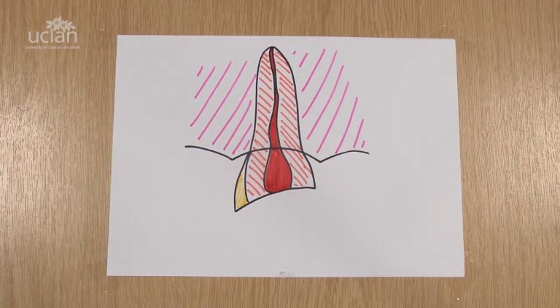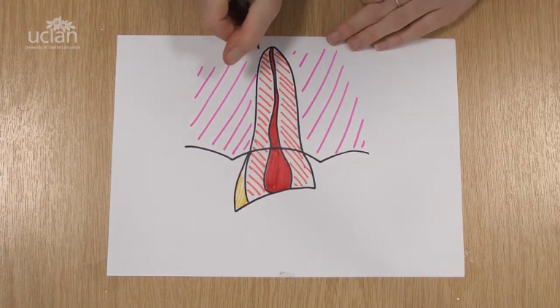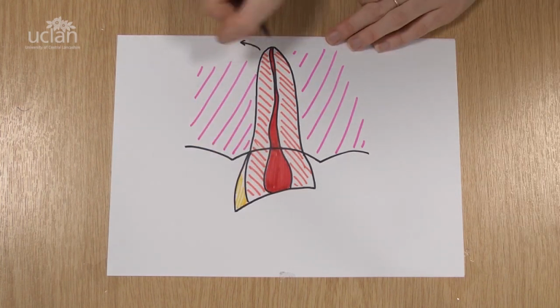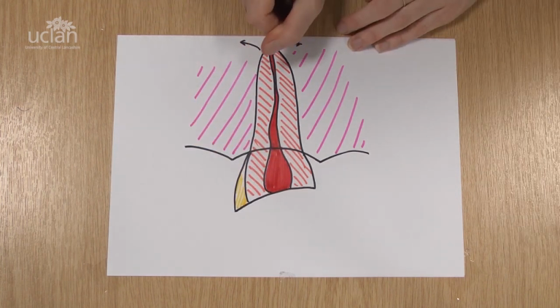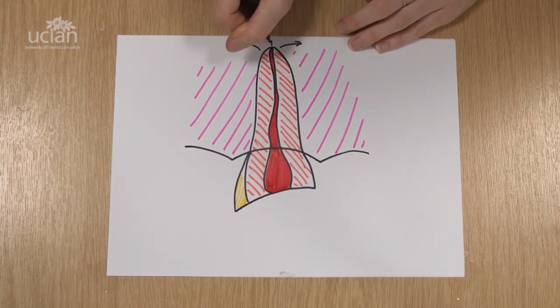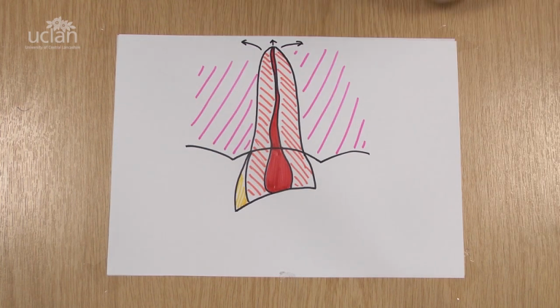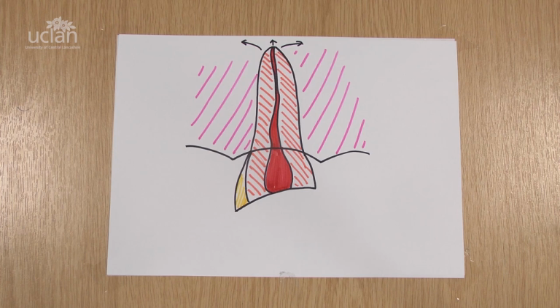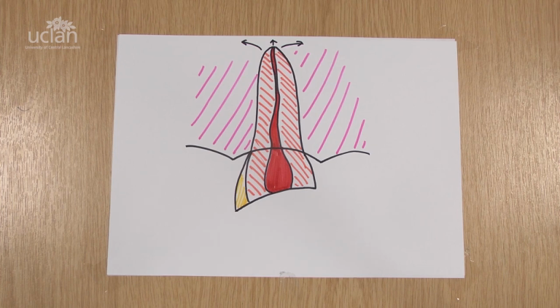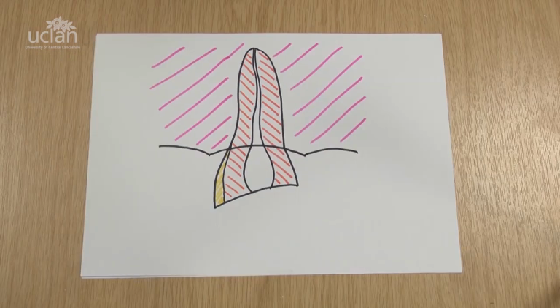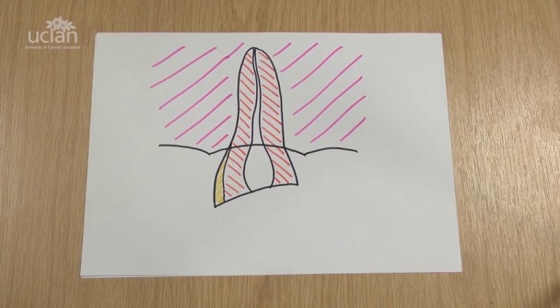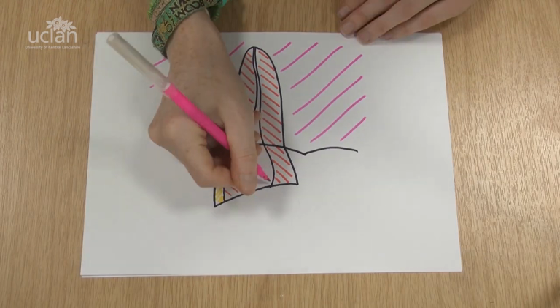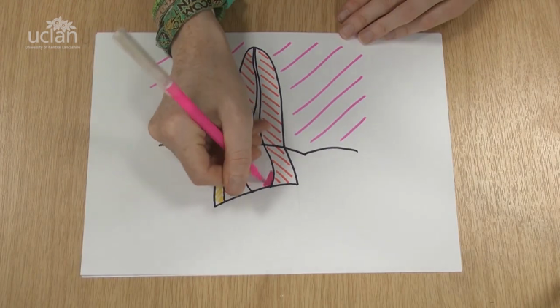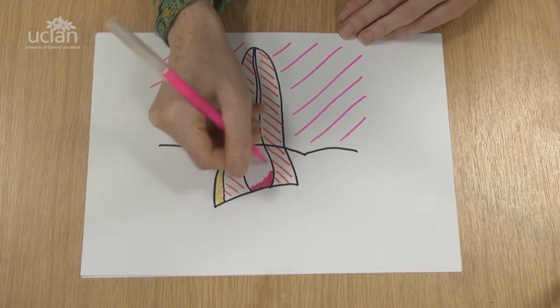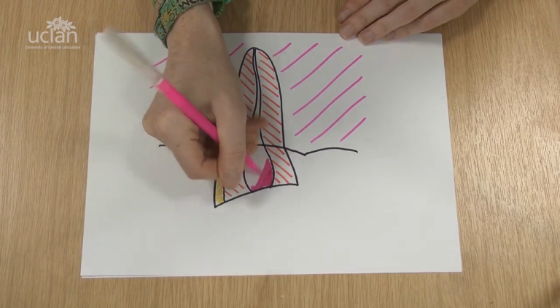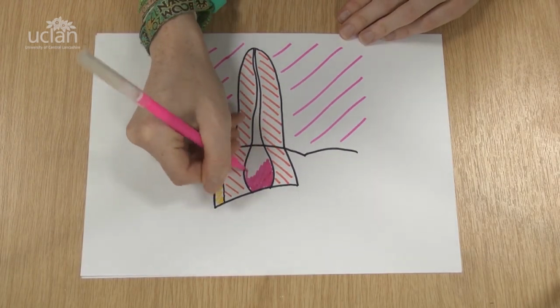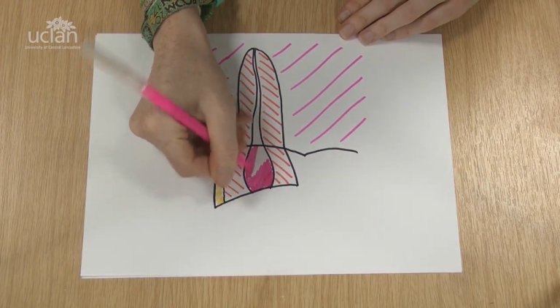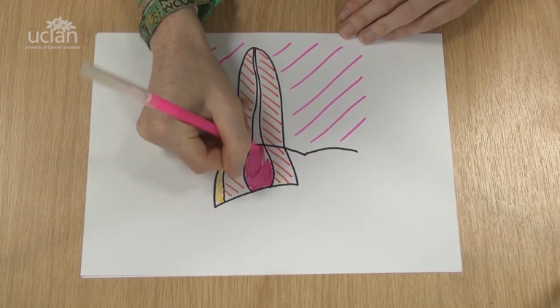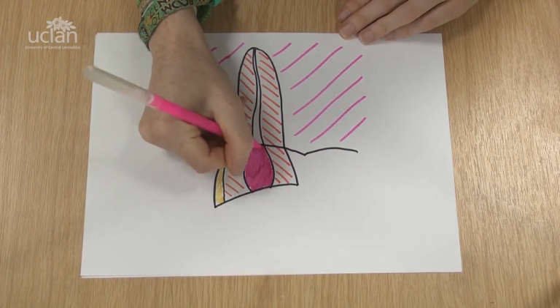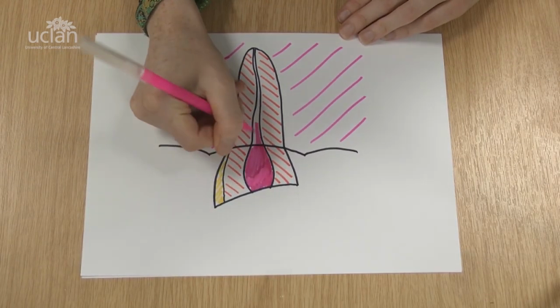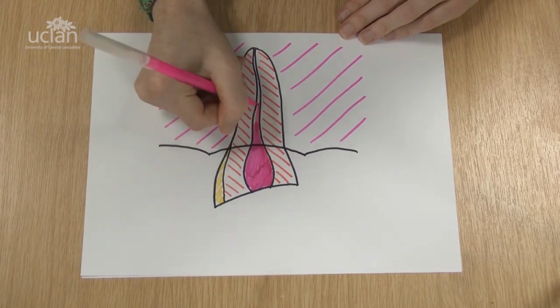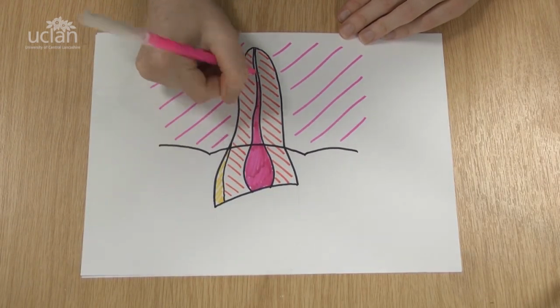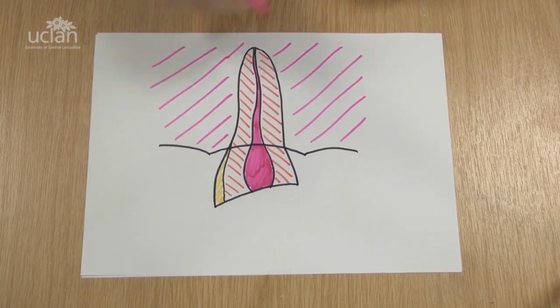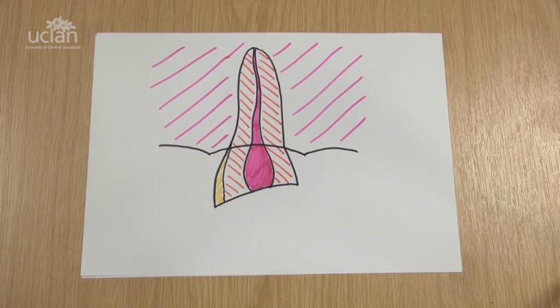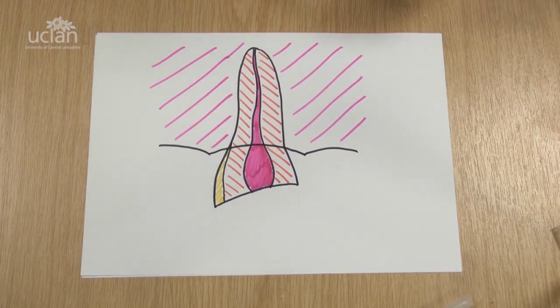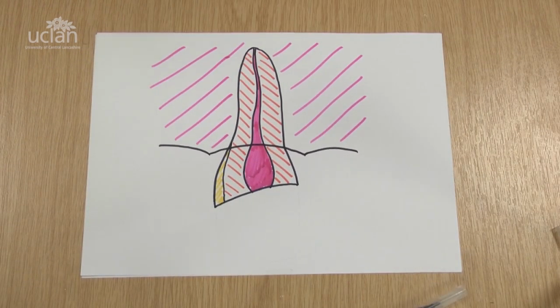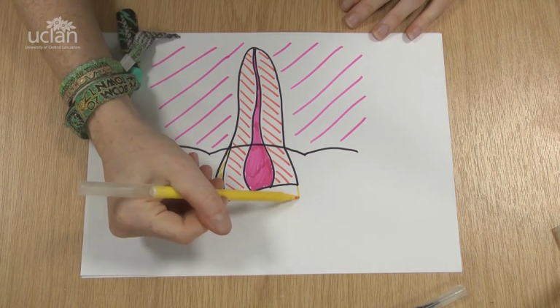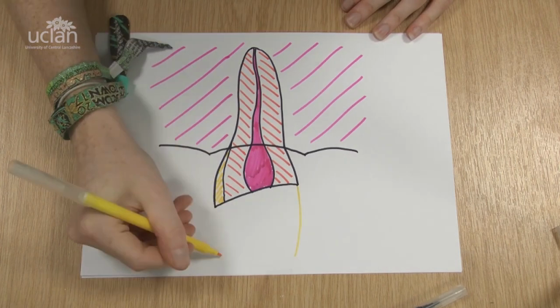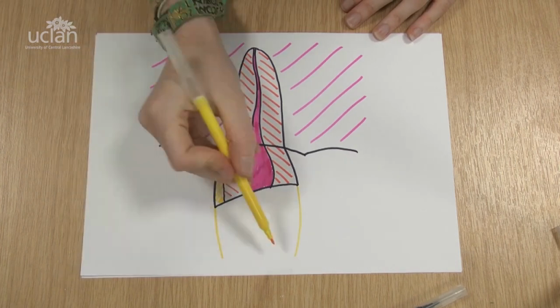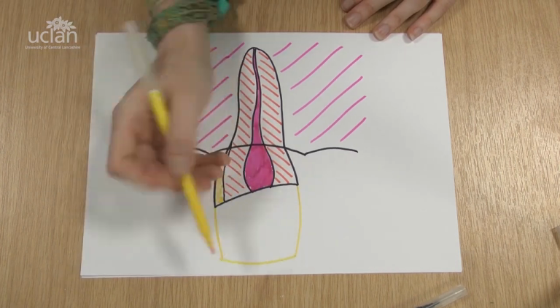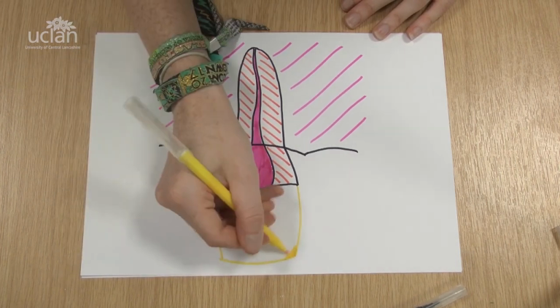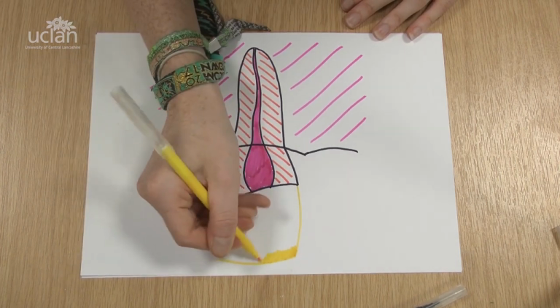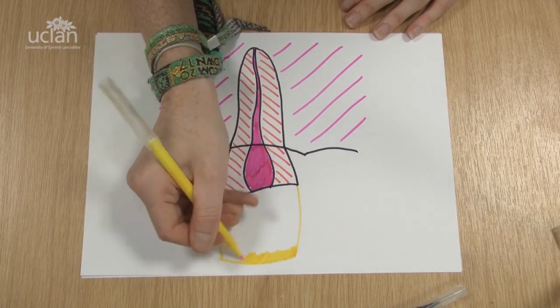If there's enough healthy tooth left, we need to complete a root canal treatment, and then on top of that perhaps a filling or even a porcelain crown.